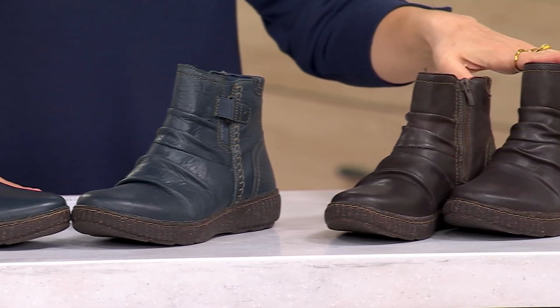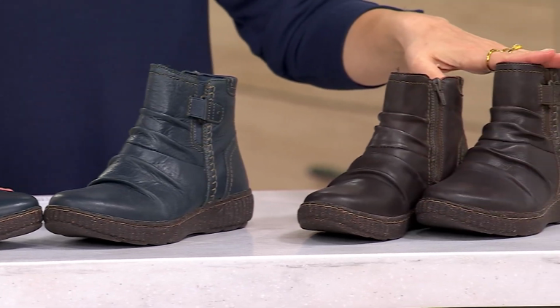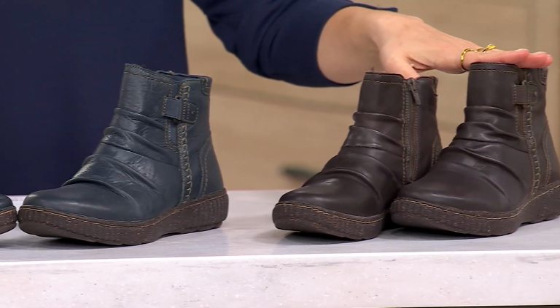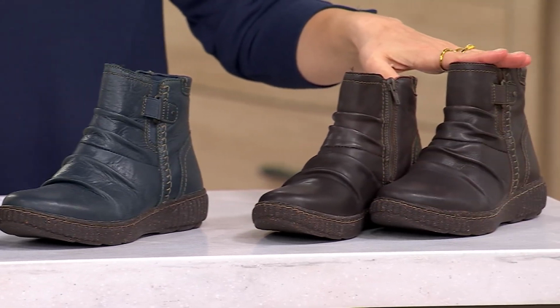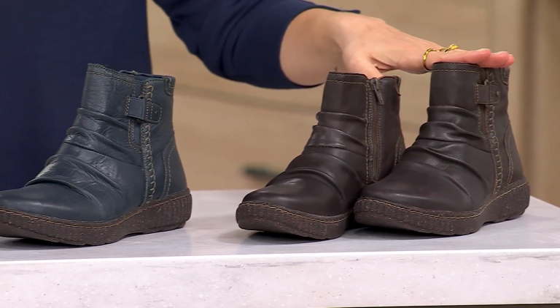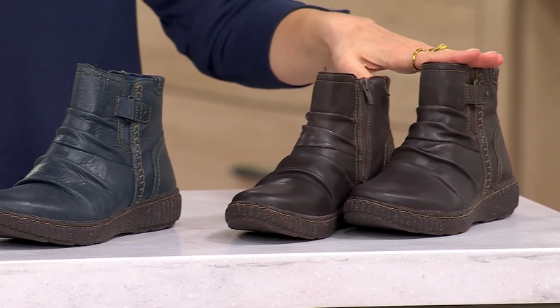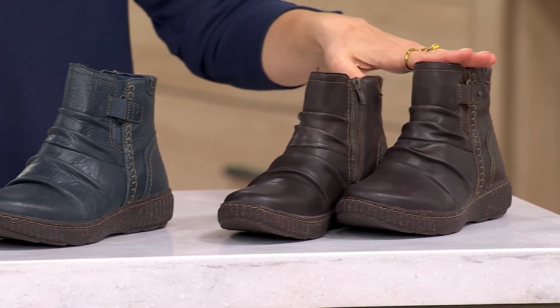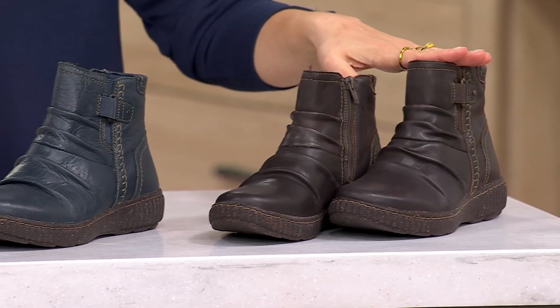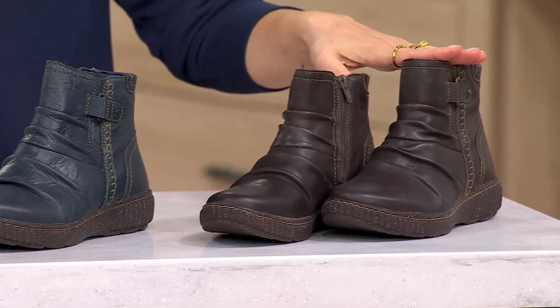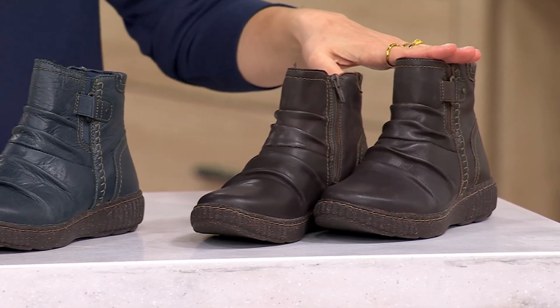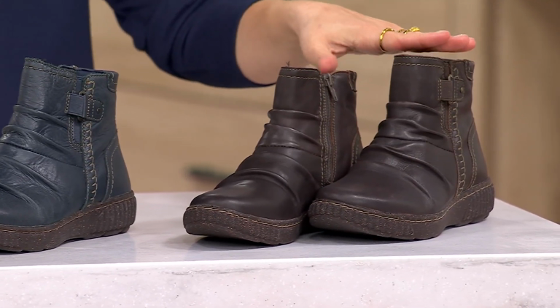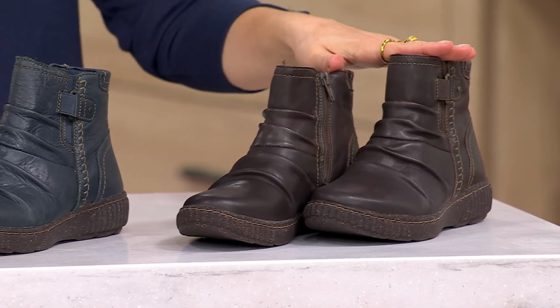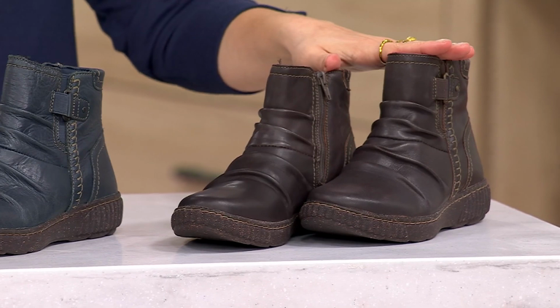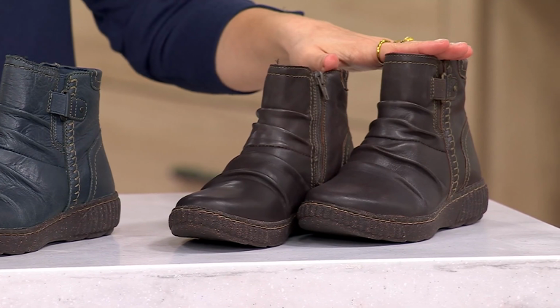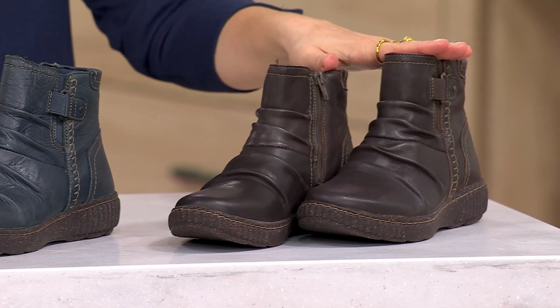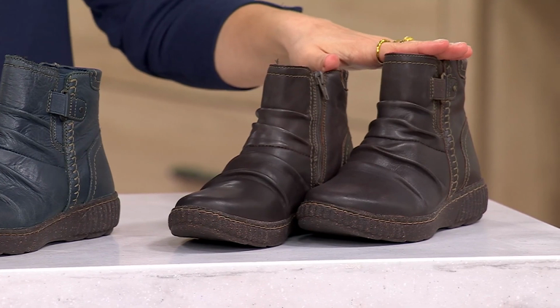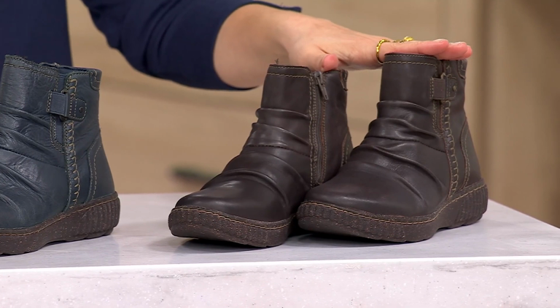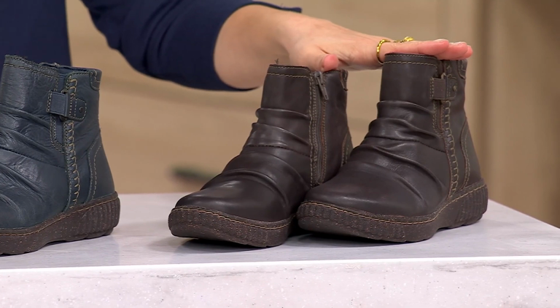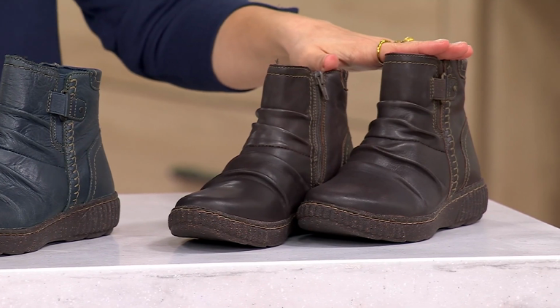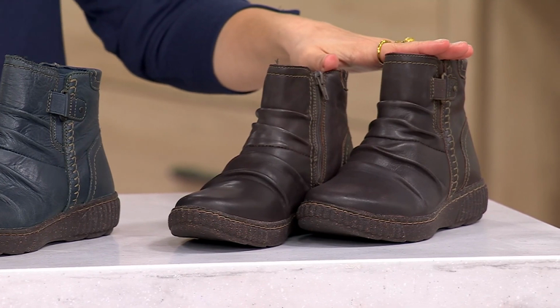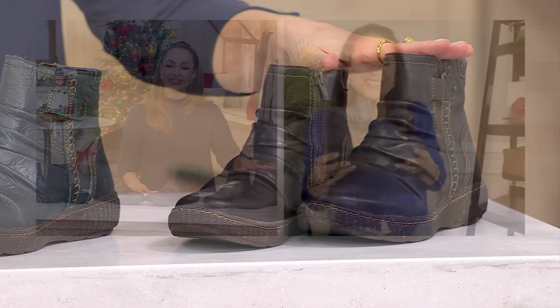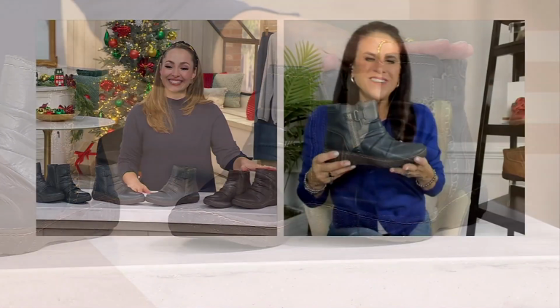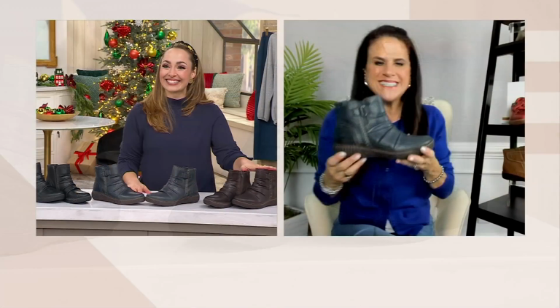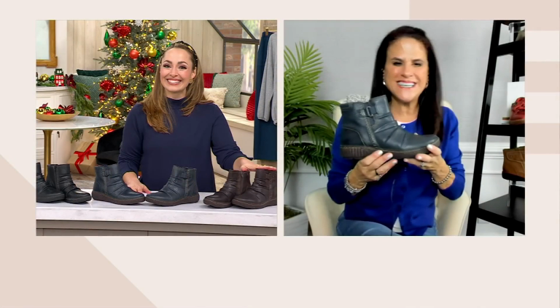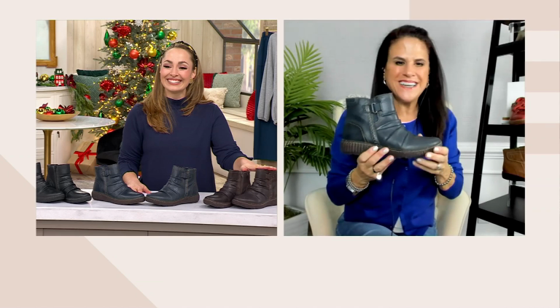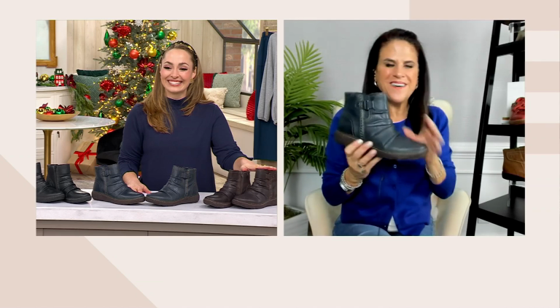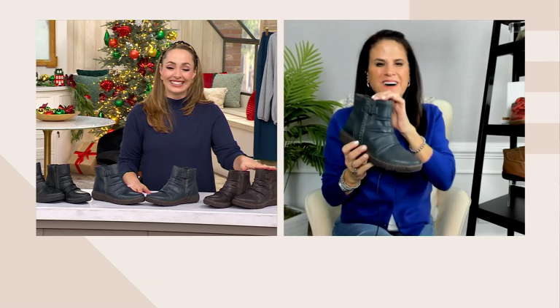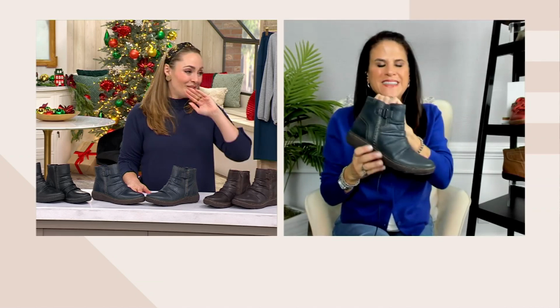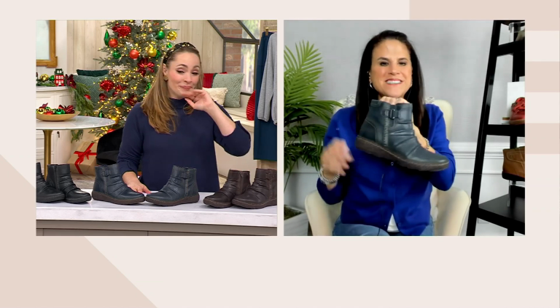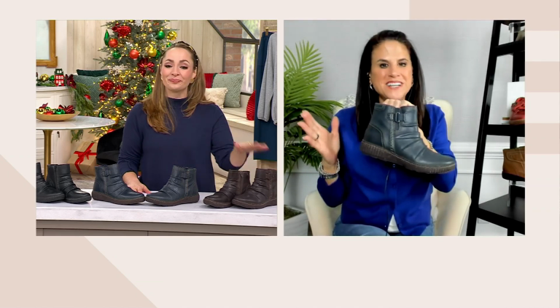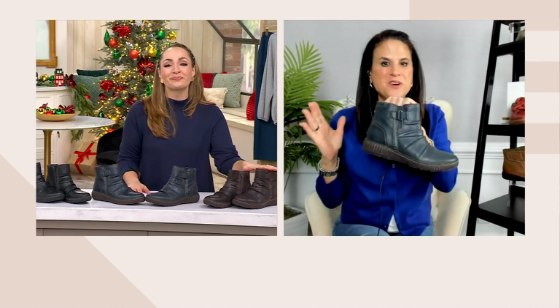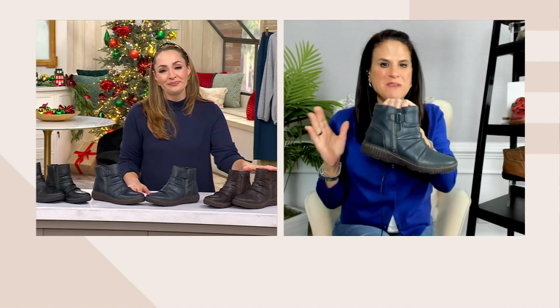We're going to welcome in the wonderful Liana Matera, who's joining us from Clarks. Hello Rachel, nice to see you. This is such a great boot.